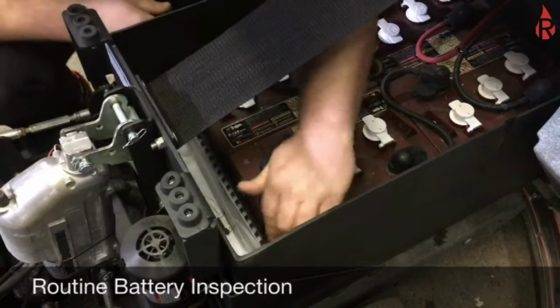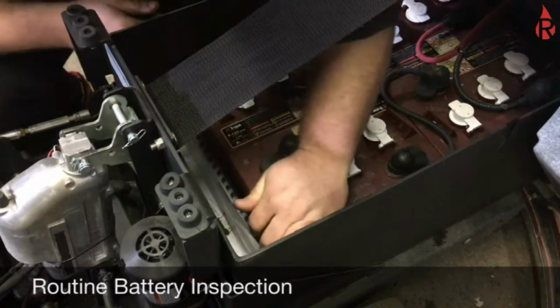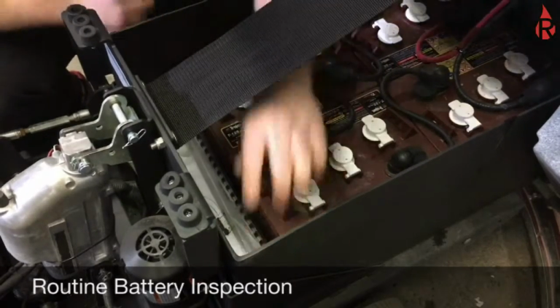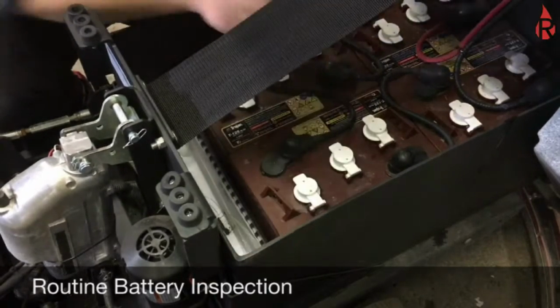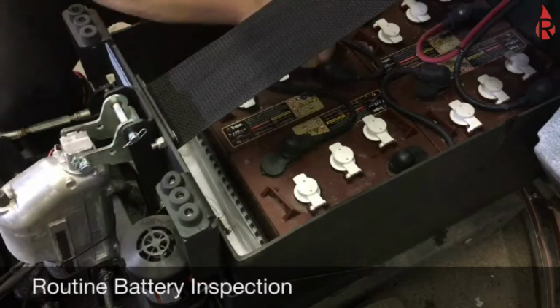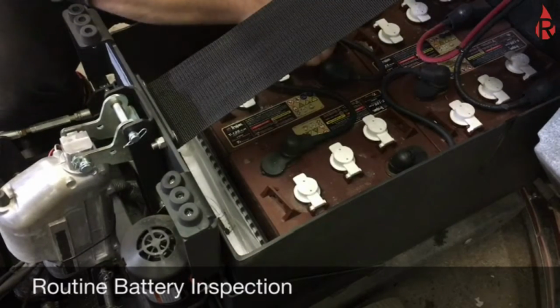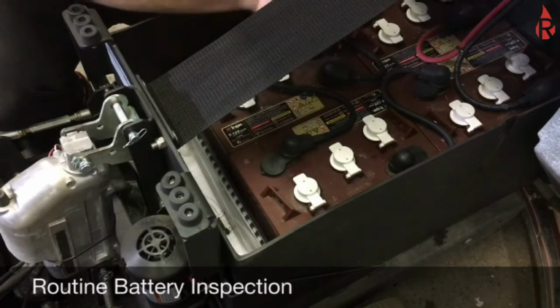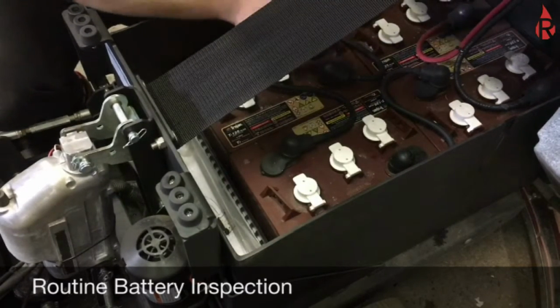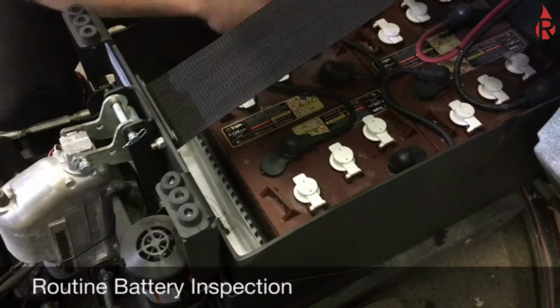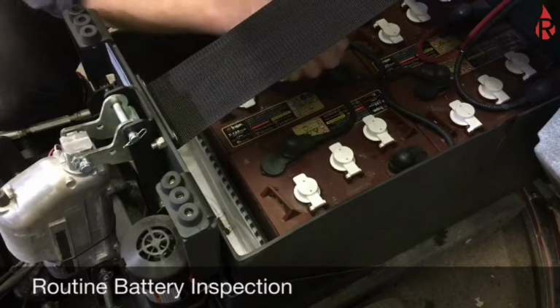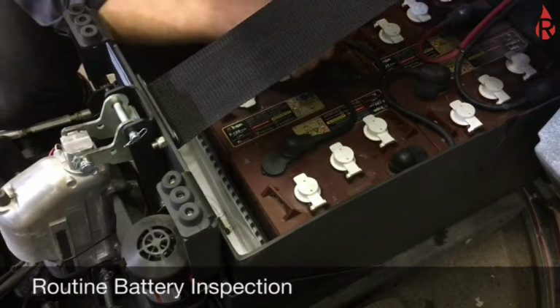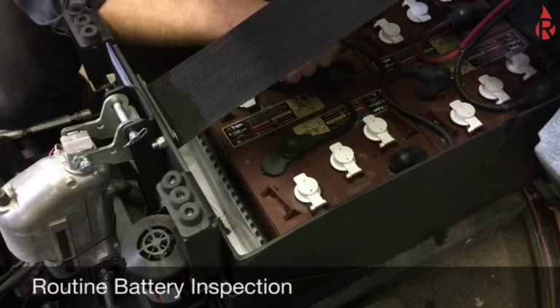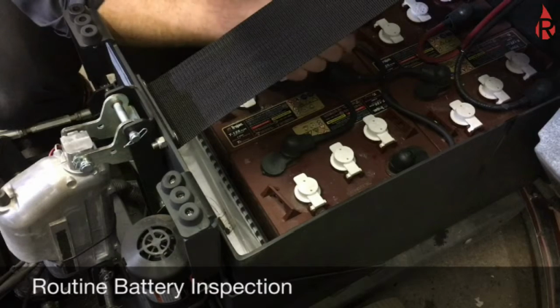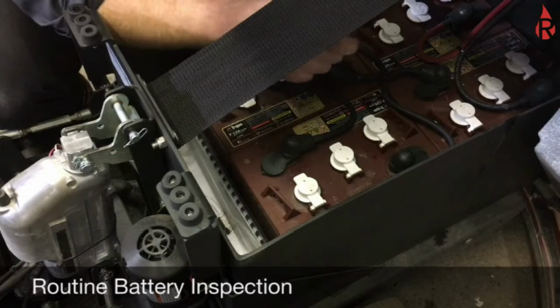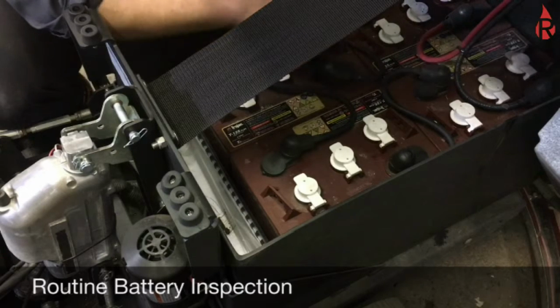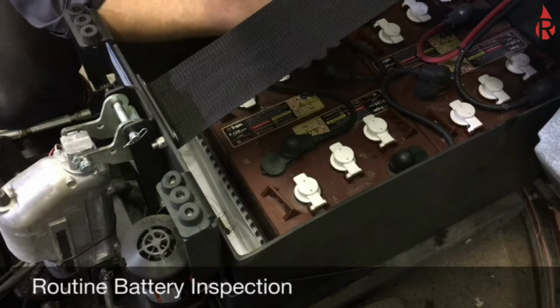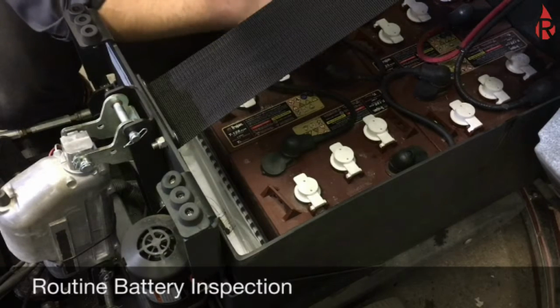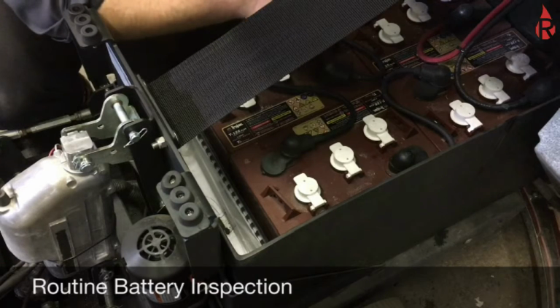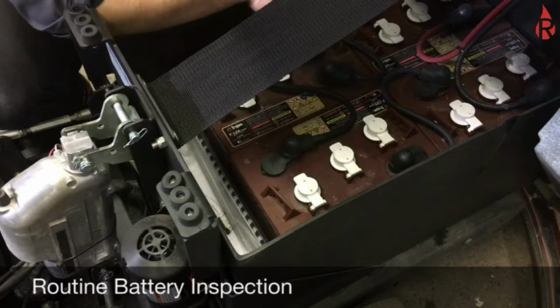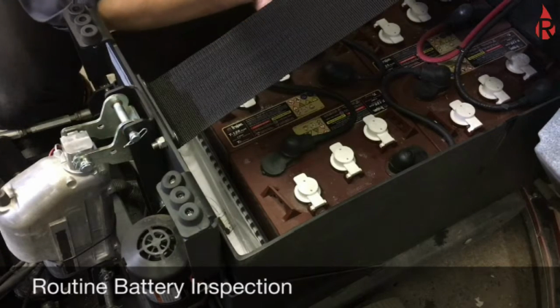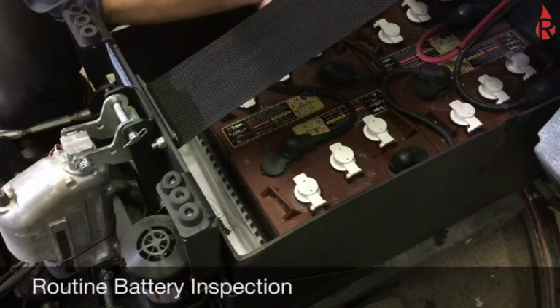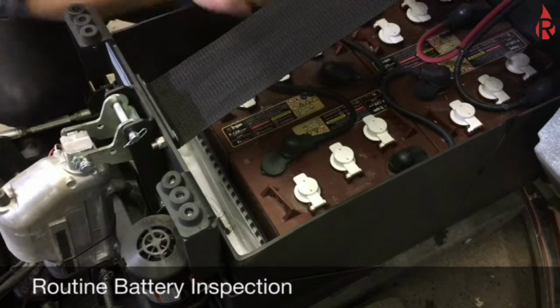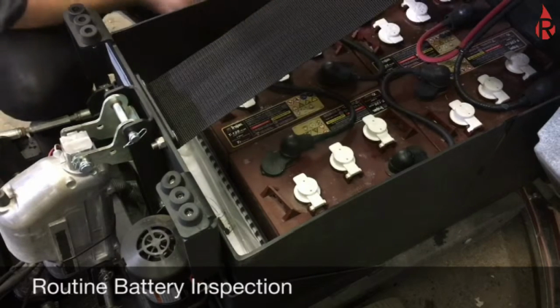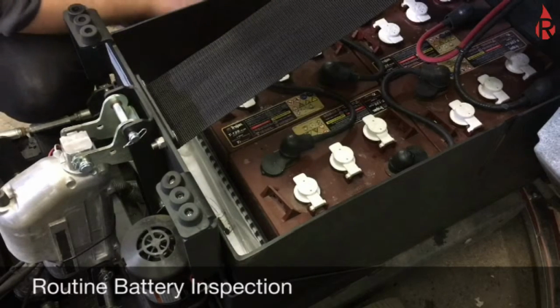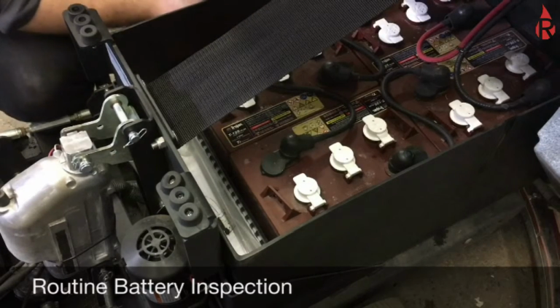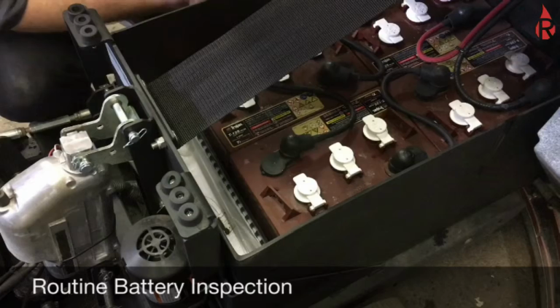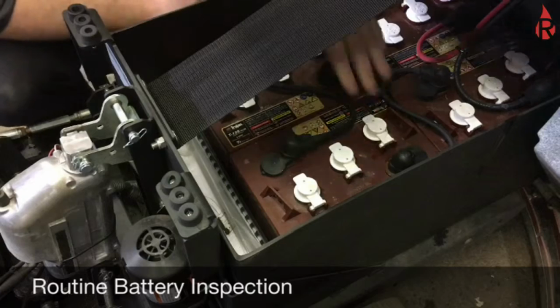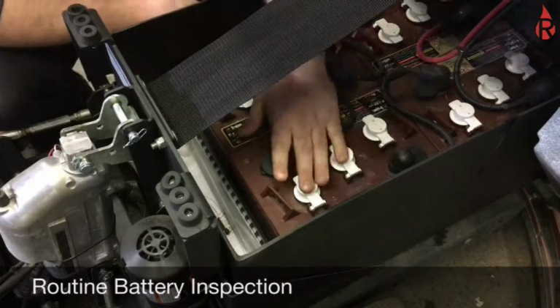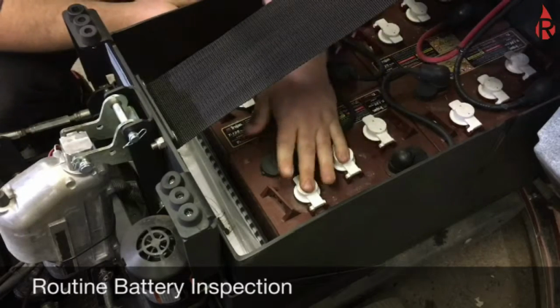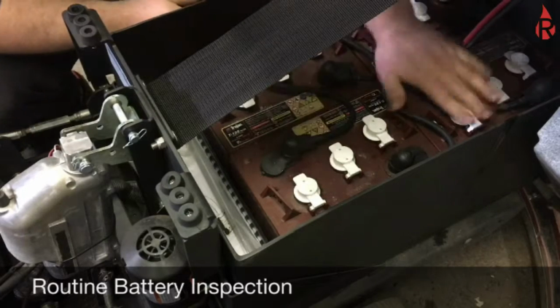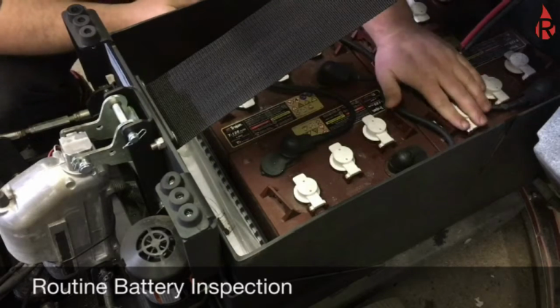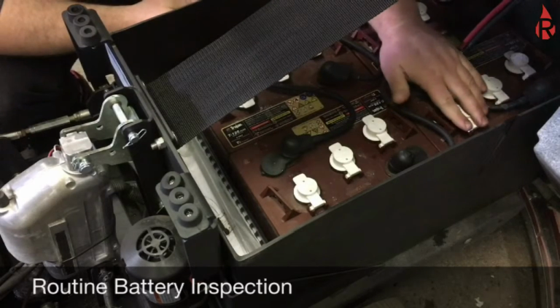We check everything and we want to top these off with distilled water if they need any. That's something you want to do periodically, almost weekly, to make sure that you have good battery life.